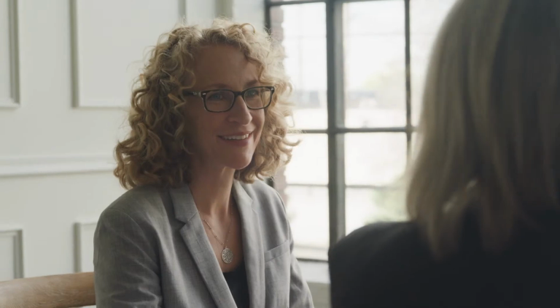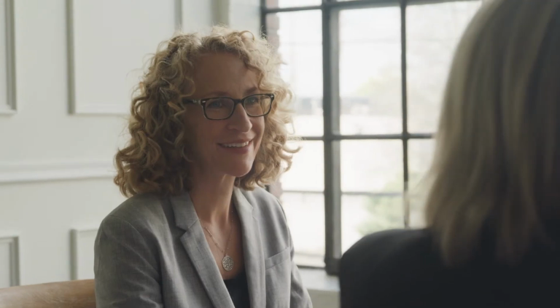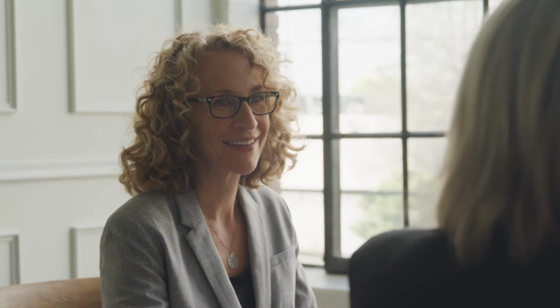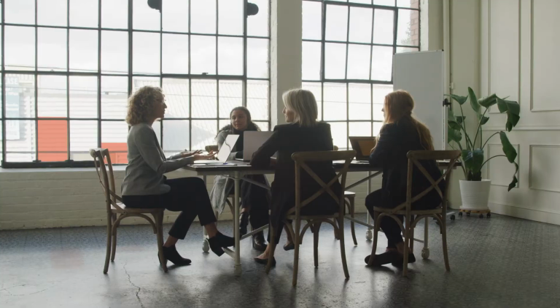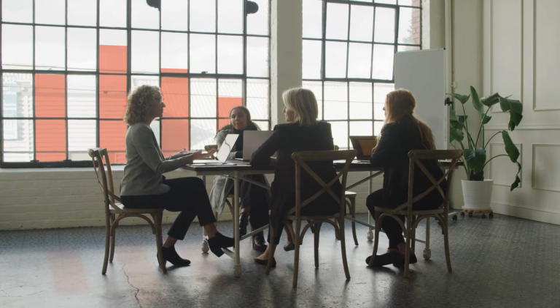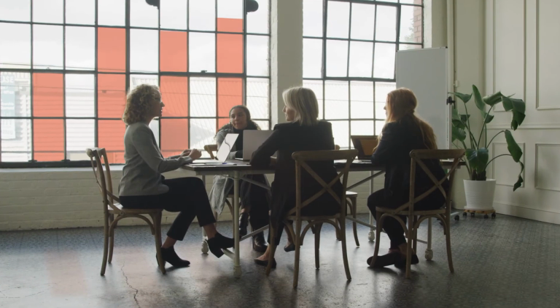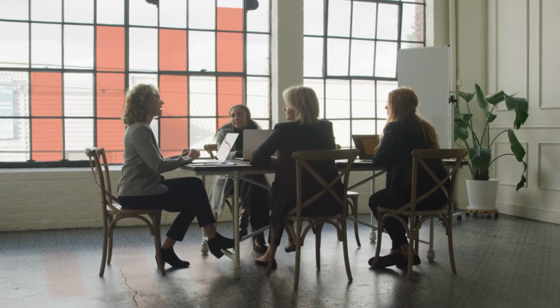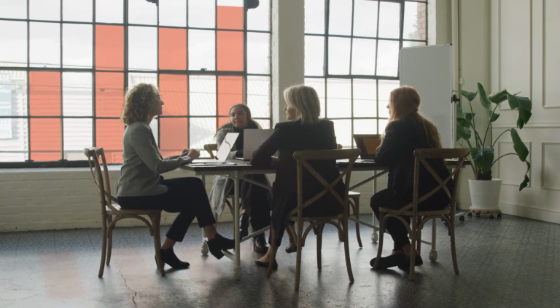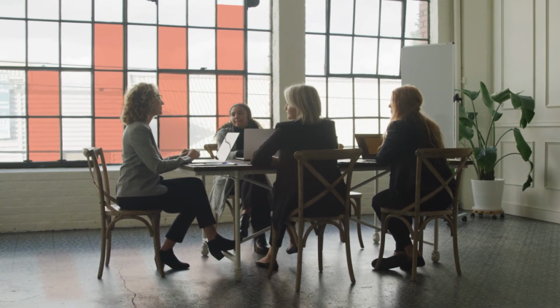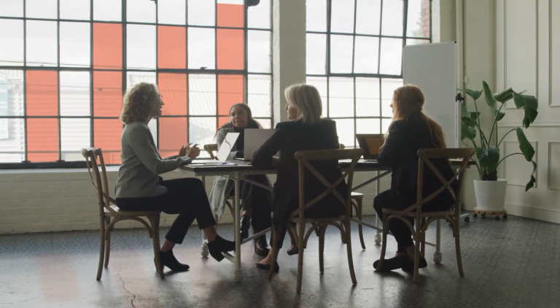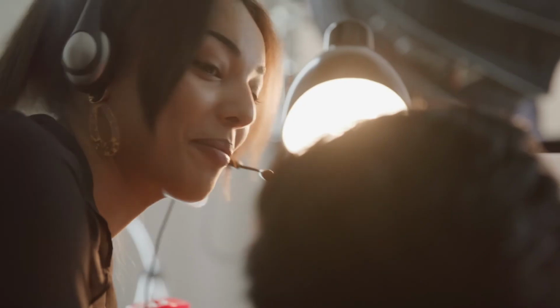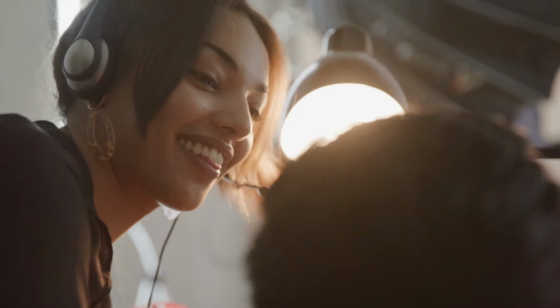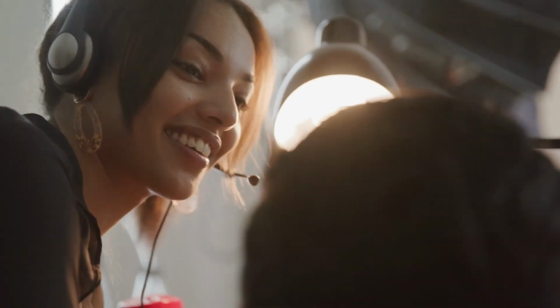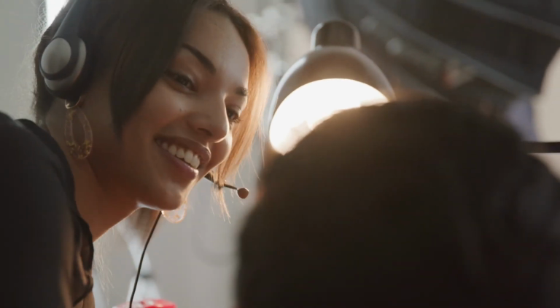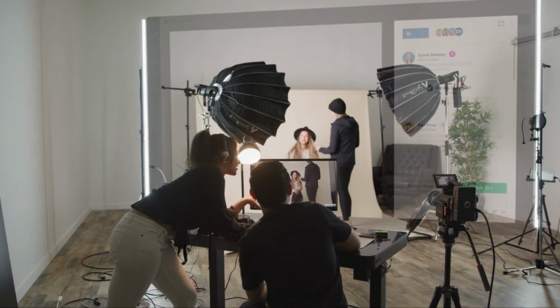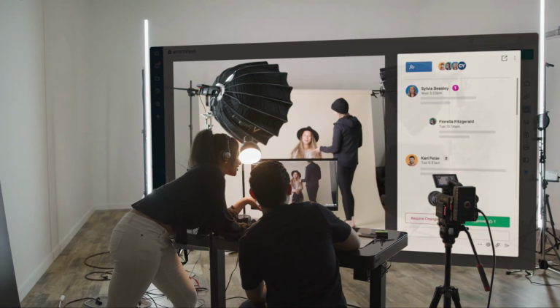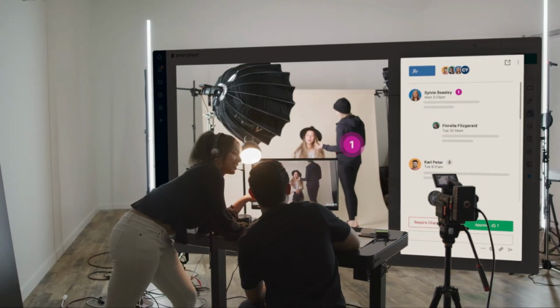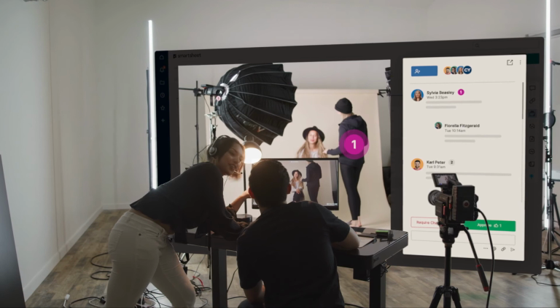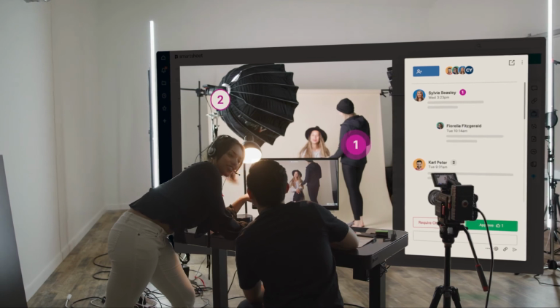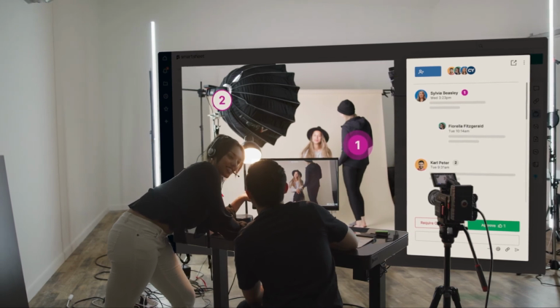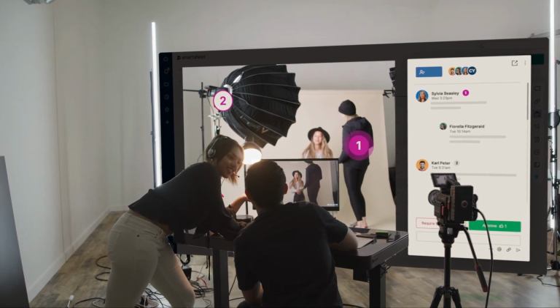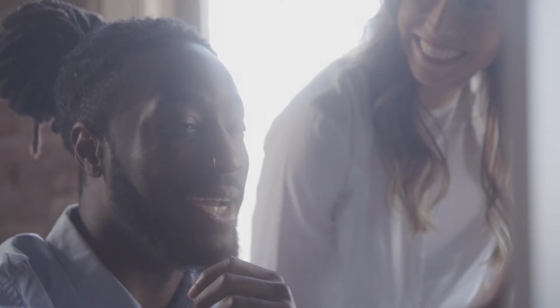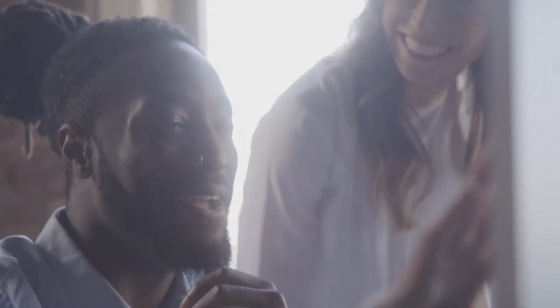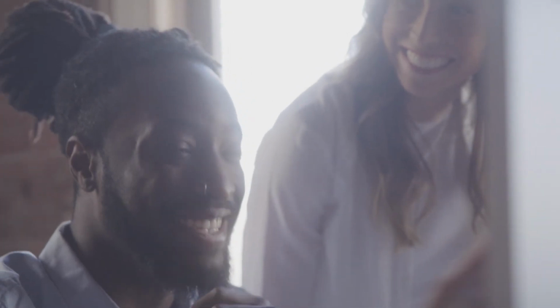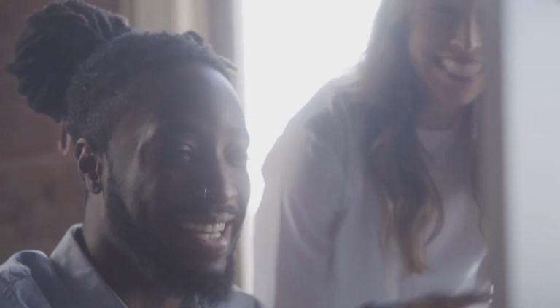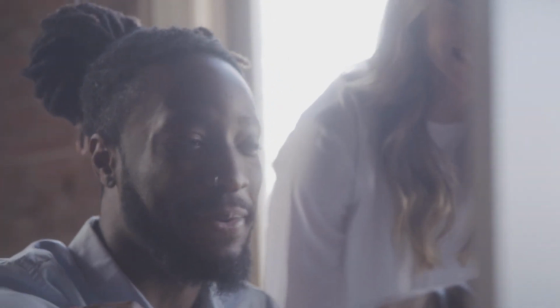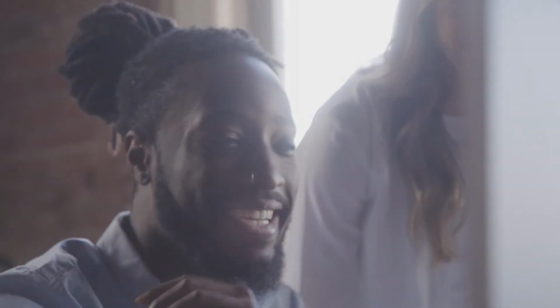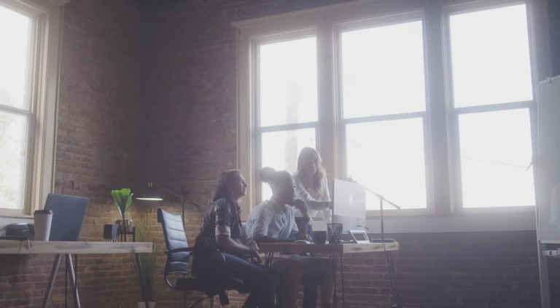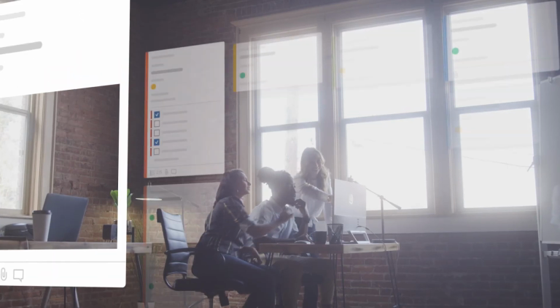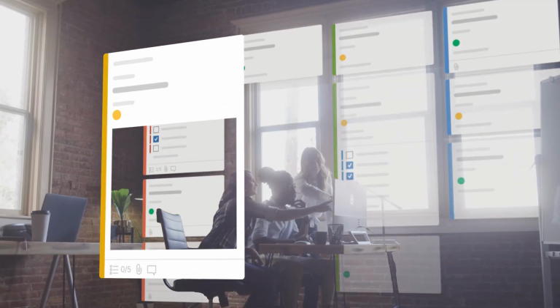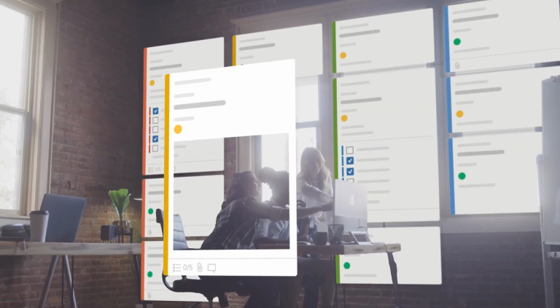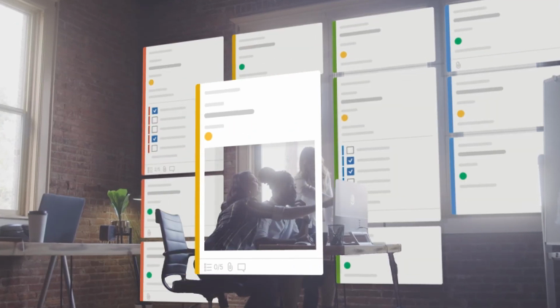Empower your teams to pay attention to what matters most. Because great marketing starts with great teams and great platforms built just for them. That's Smartsheet for Marketing.